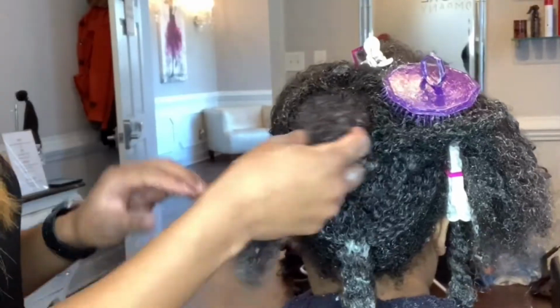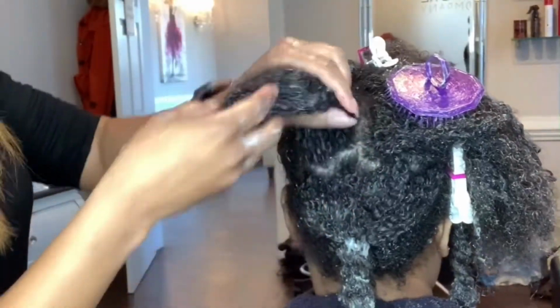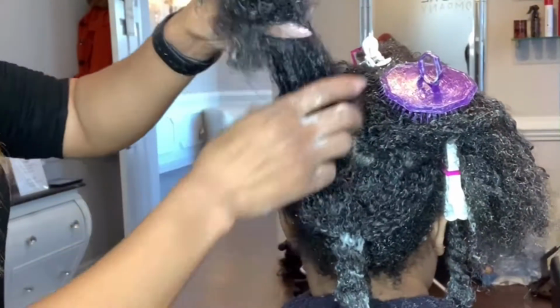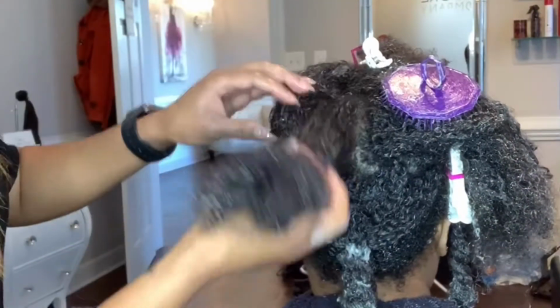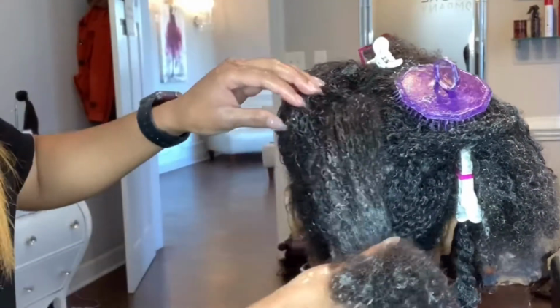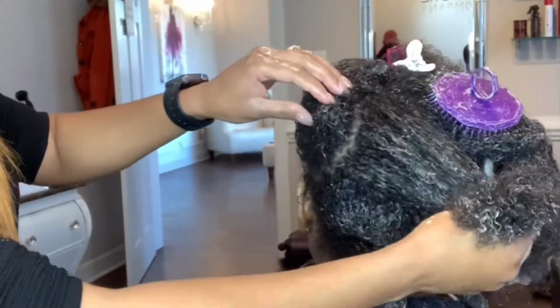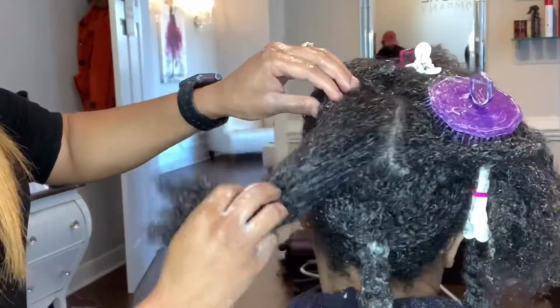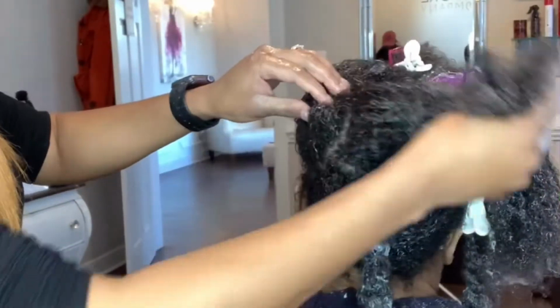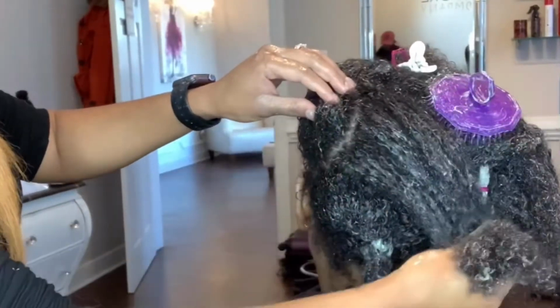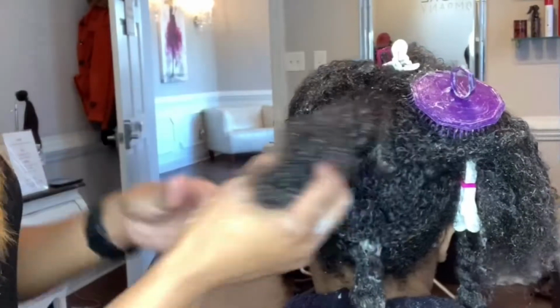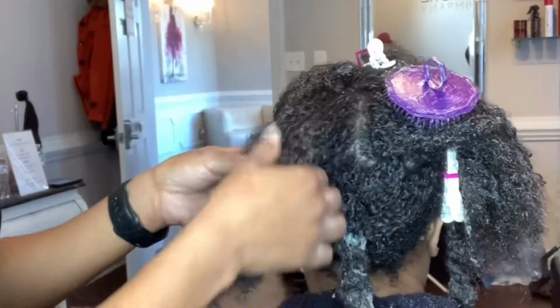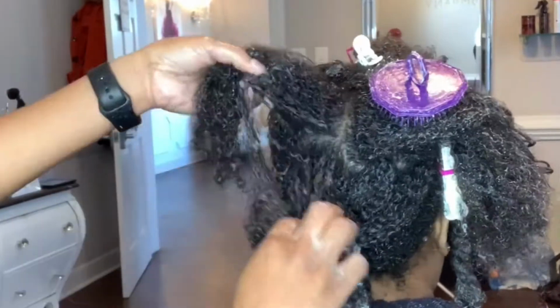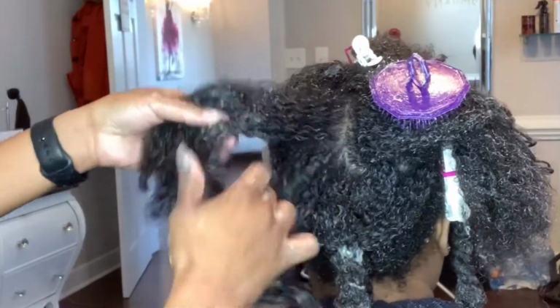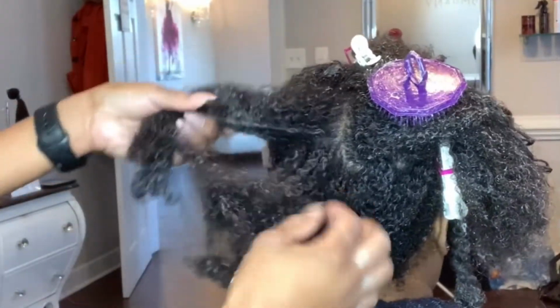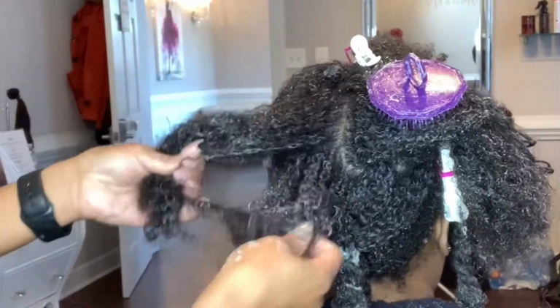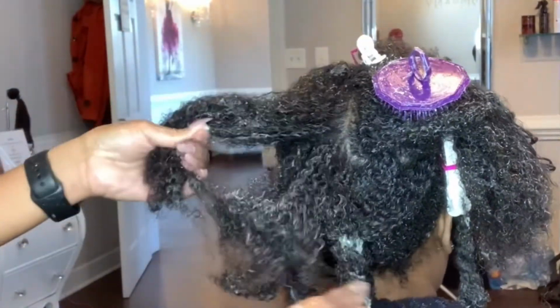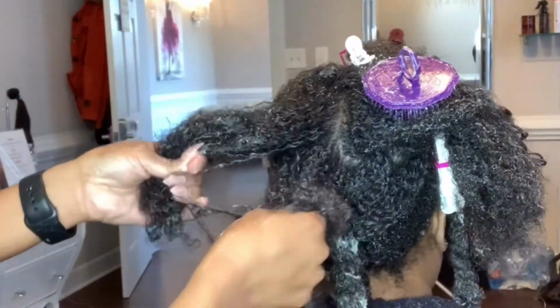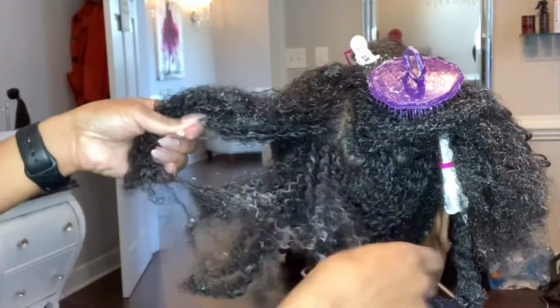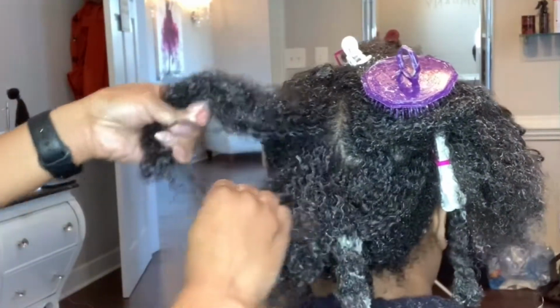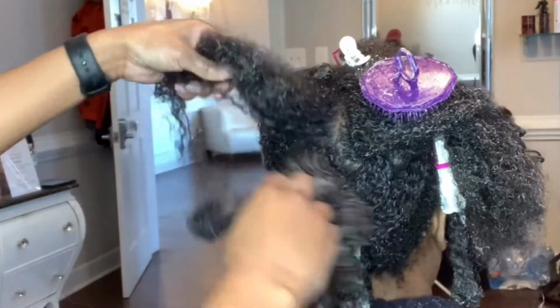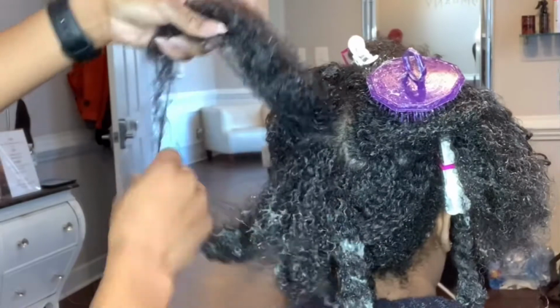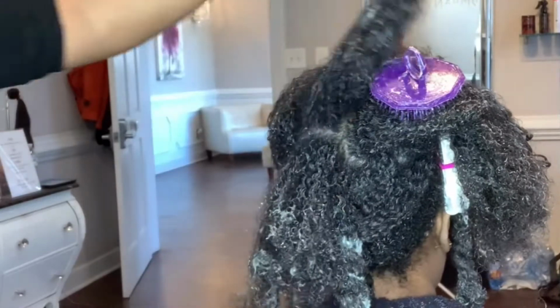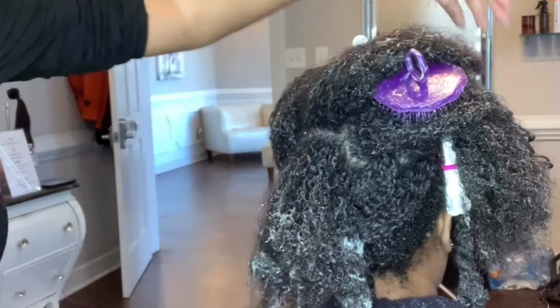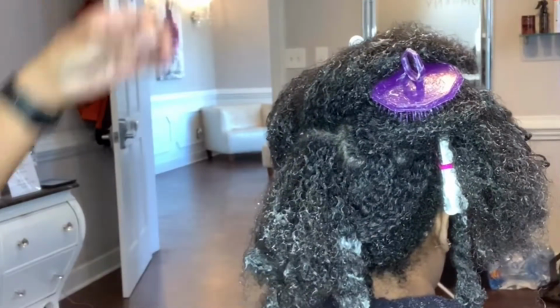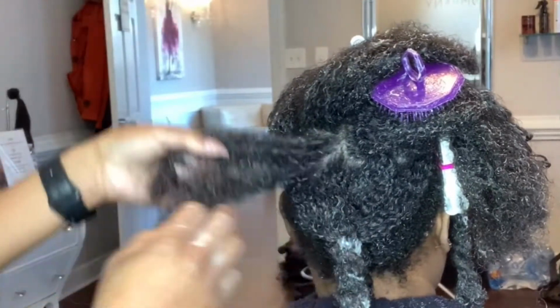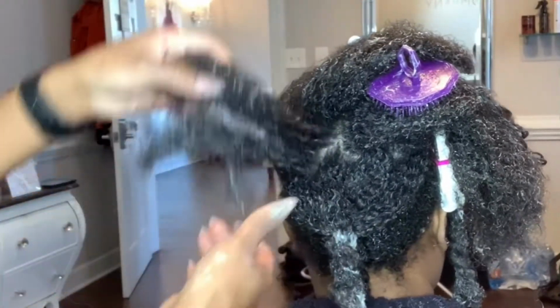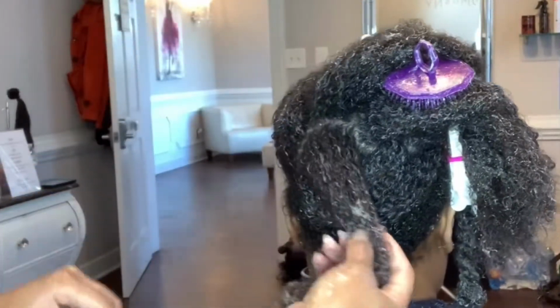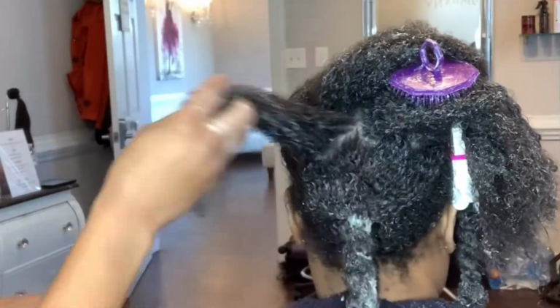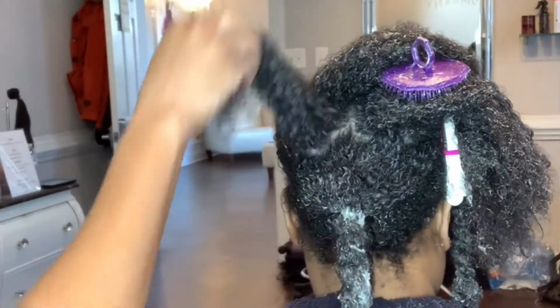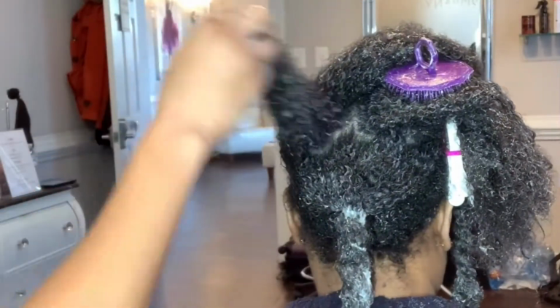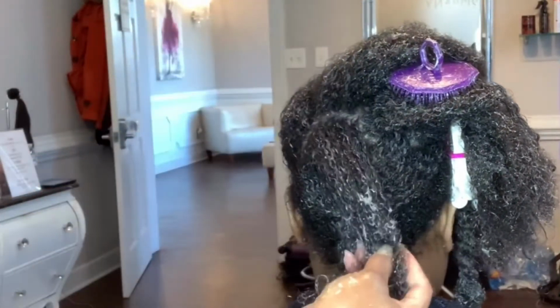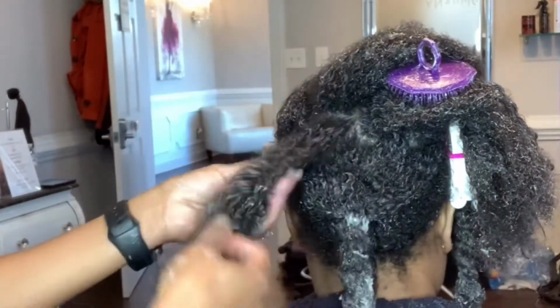As you can see I have a small section here — actually this section is too big, so I'm going to go ahead and section it off a little more. I've already done the back and twisted that up out of the way. I would recommend doing that to make this detangling process easier for you.